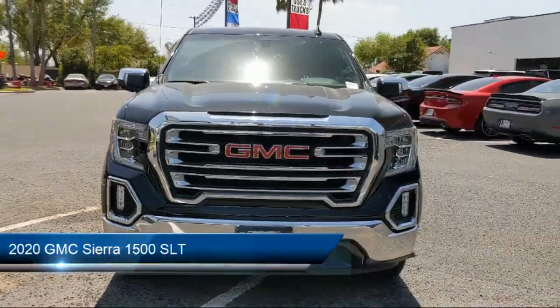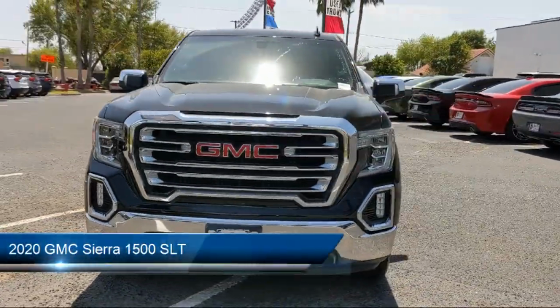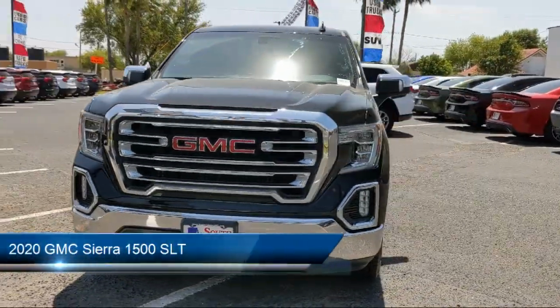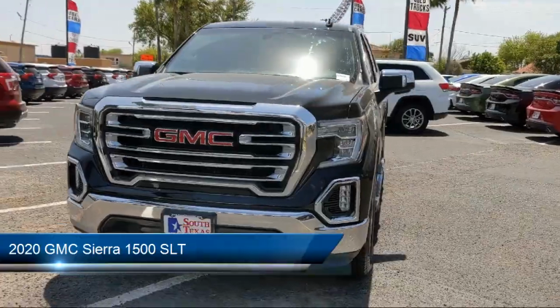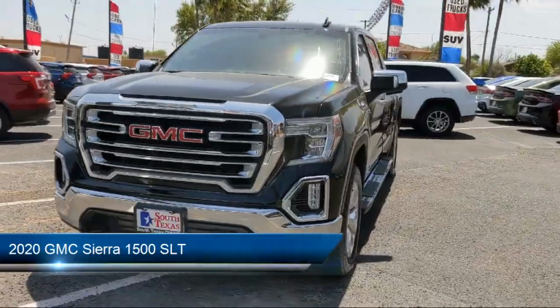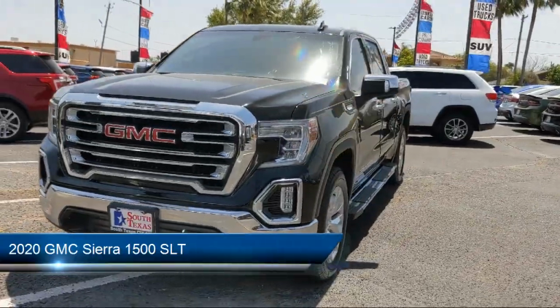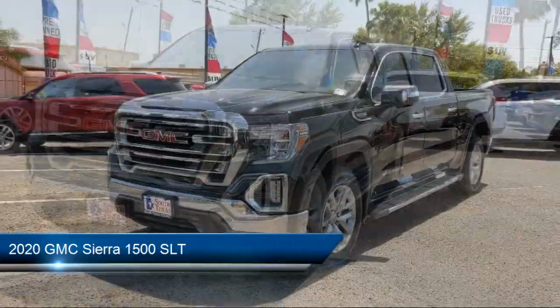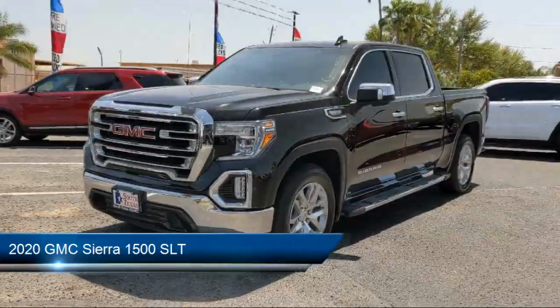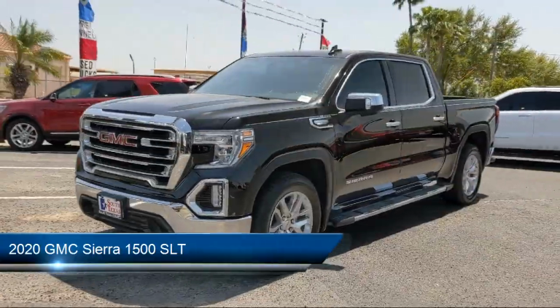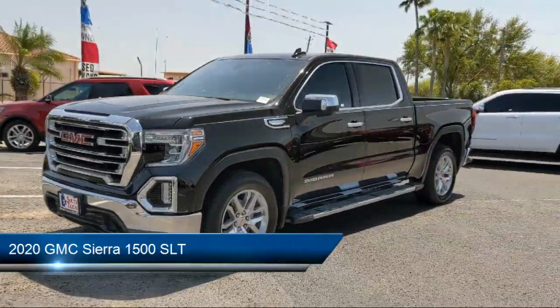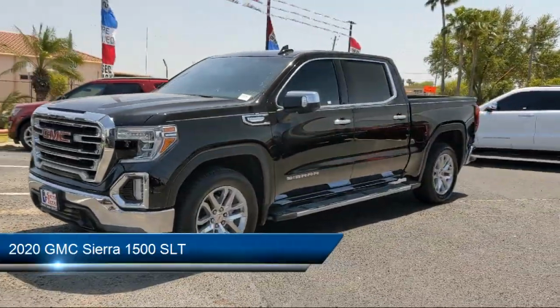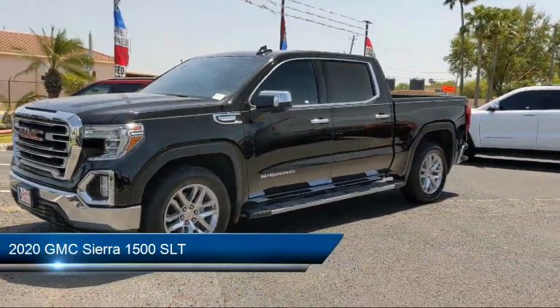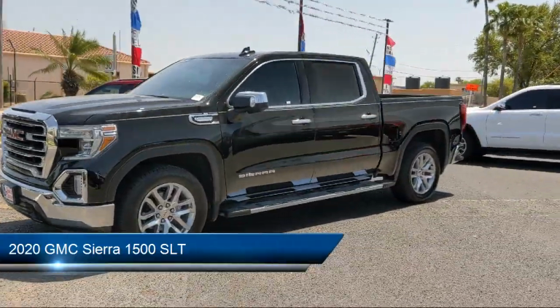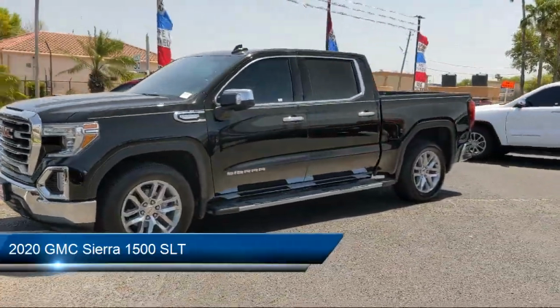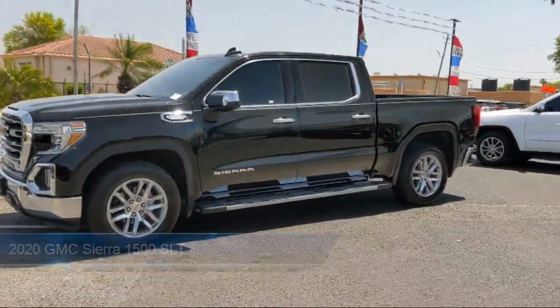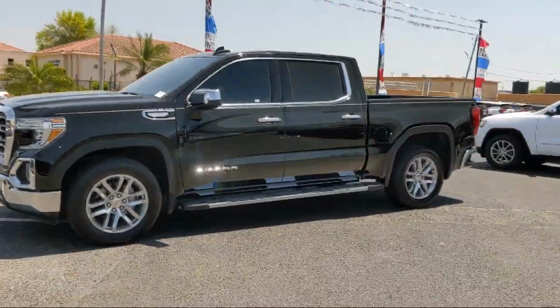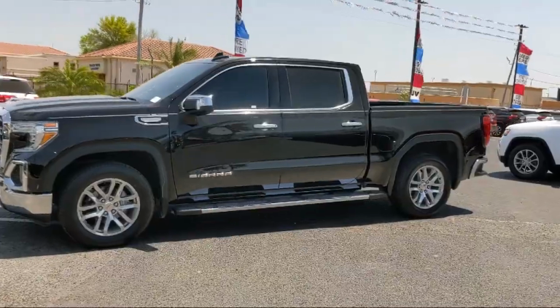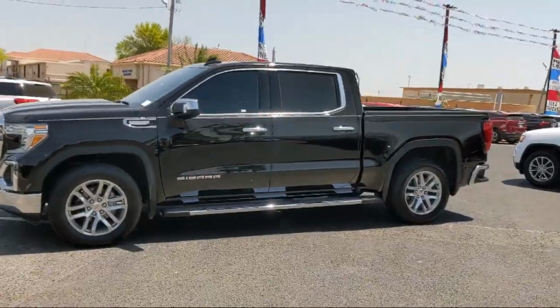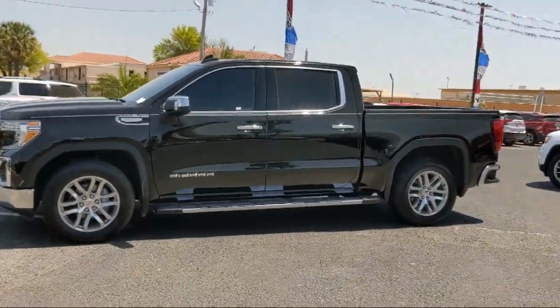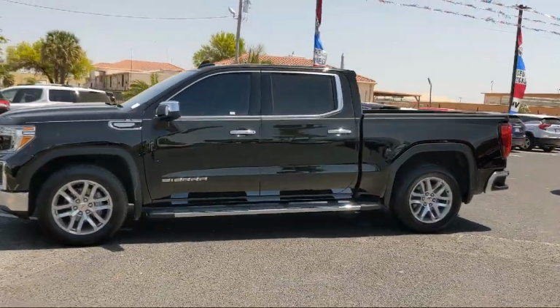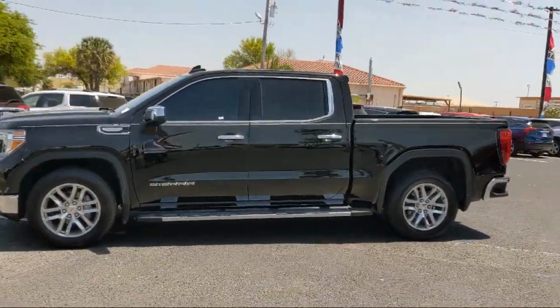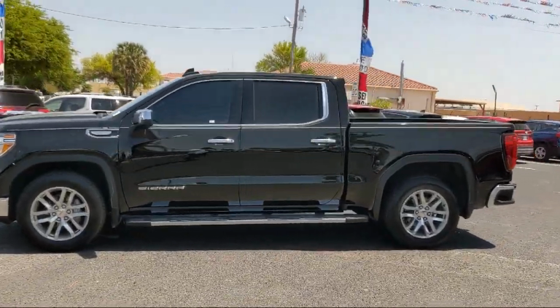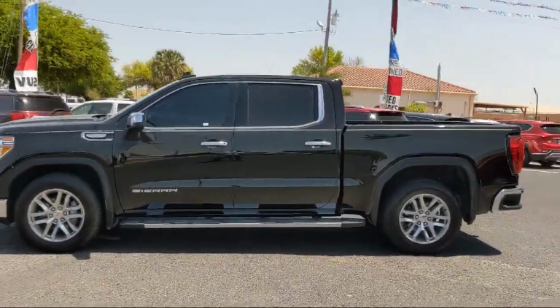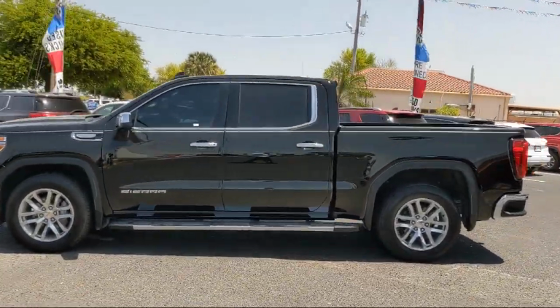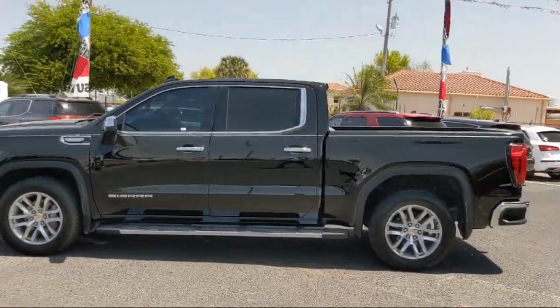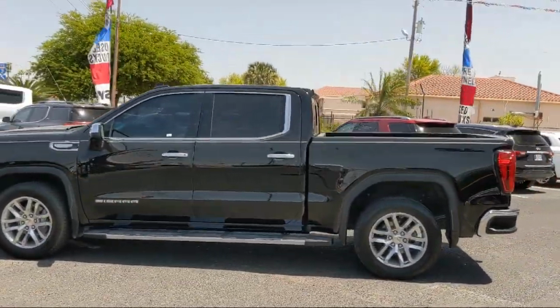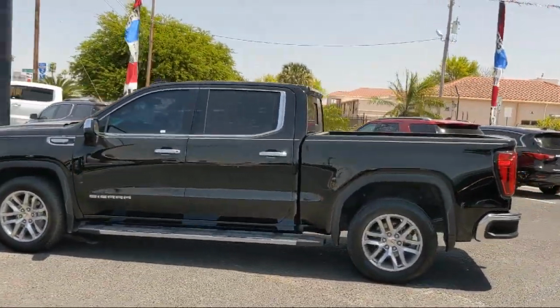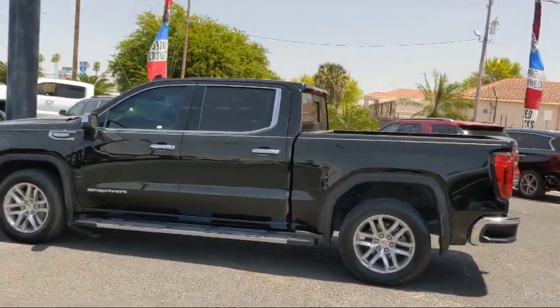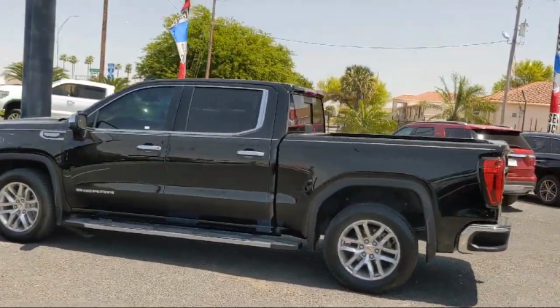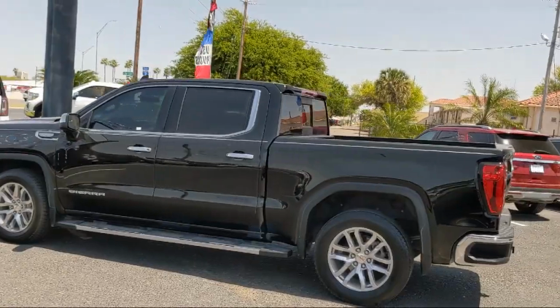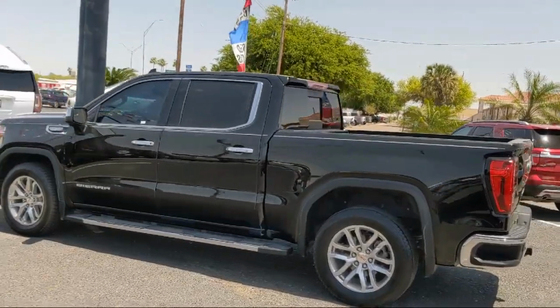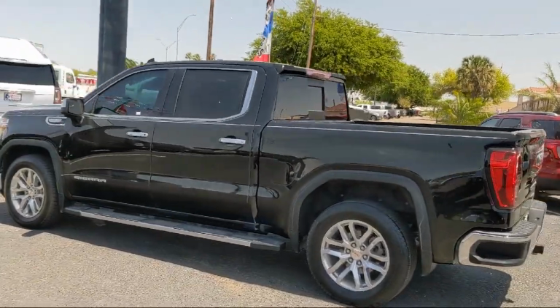It comes equipped with smart device integration, auxiliary audio input, heated second row outboard seats, heated front seats, keyless entry, and climate control.